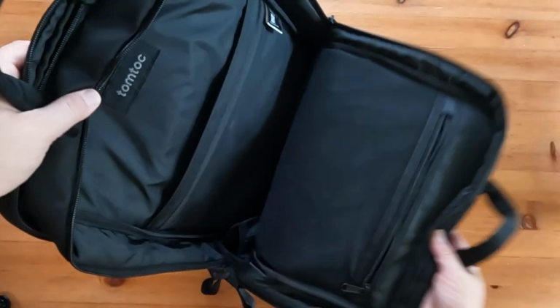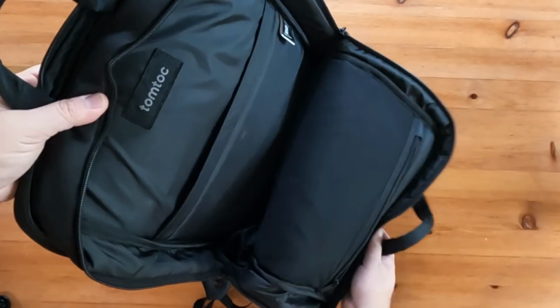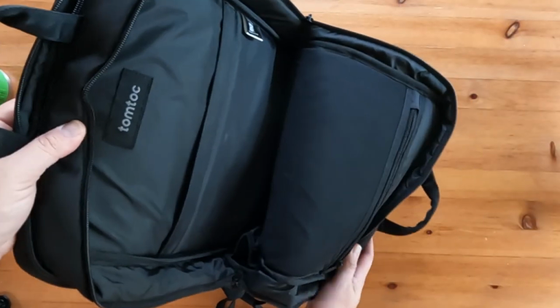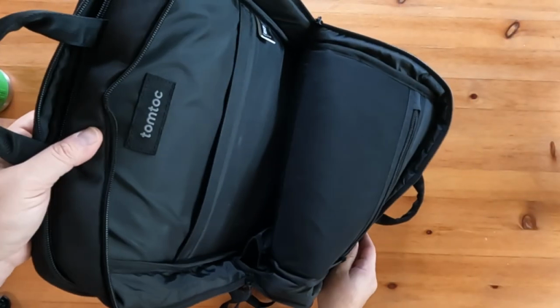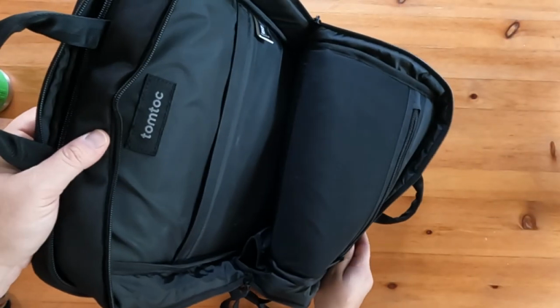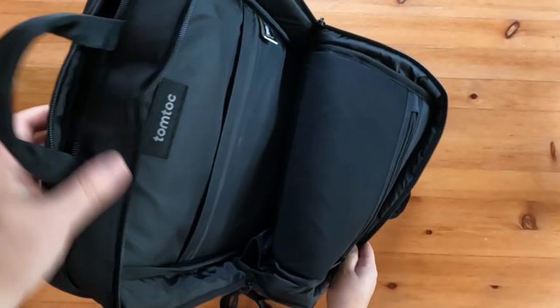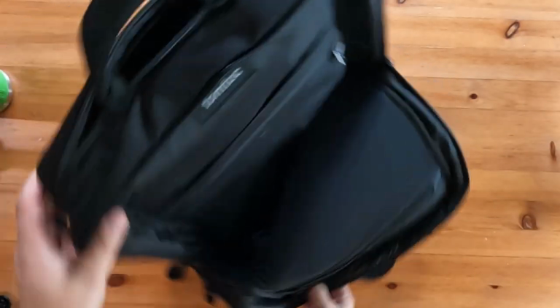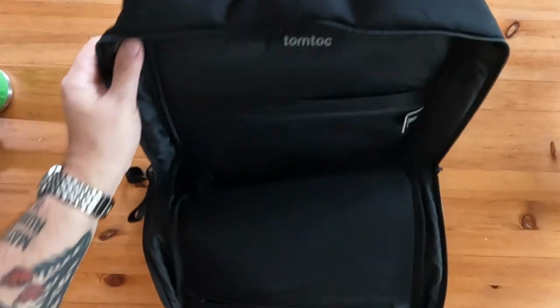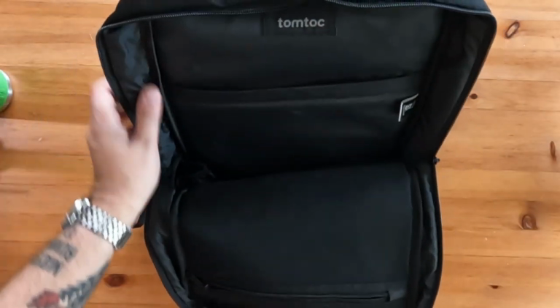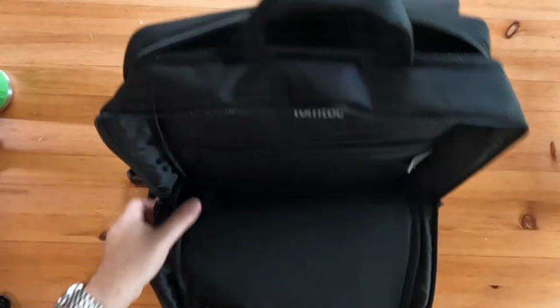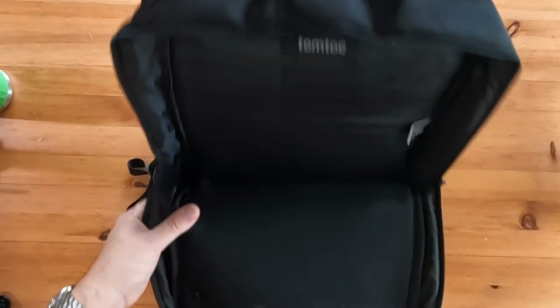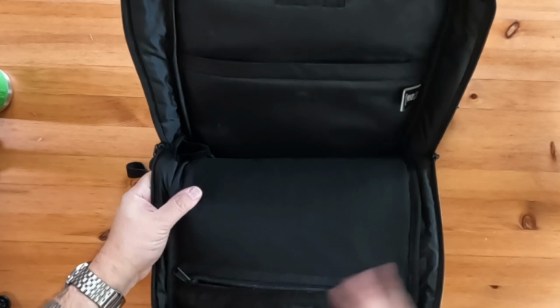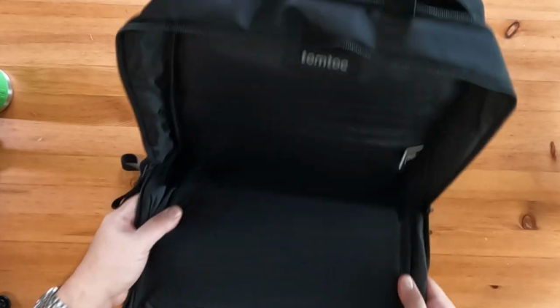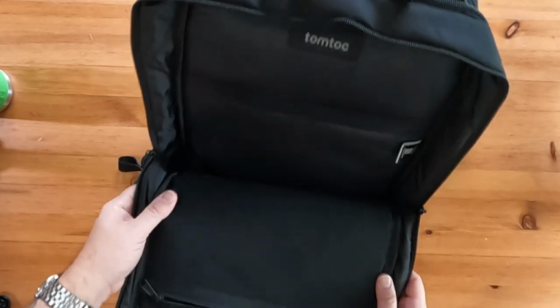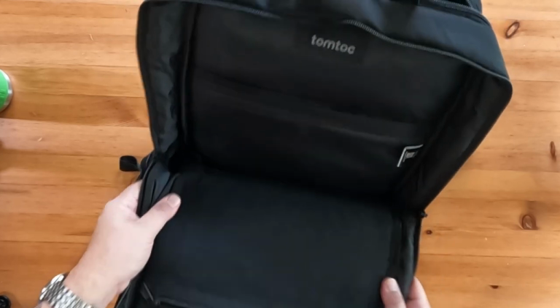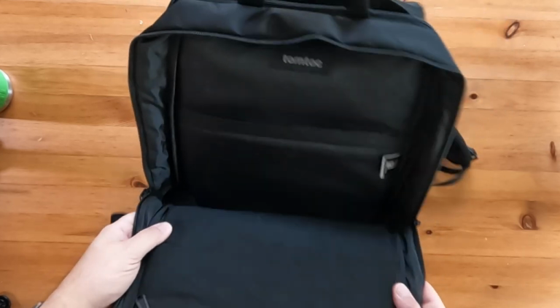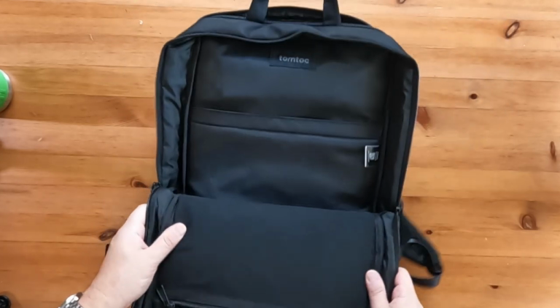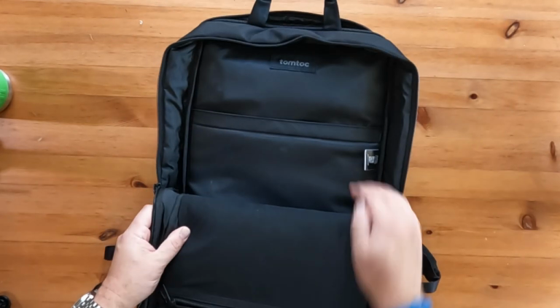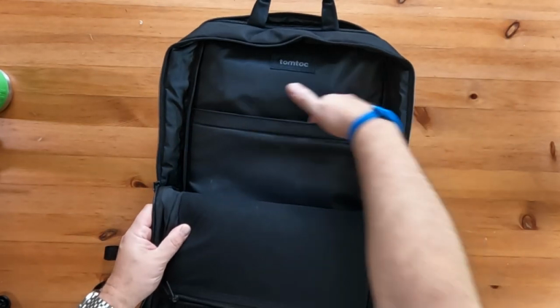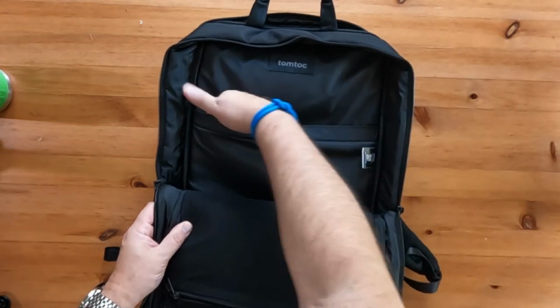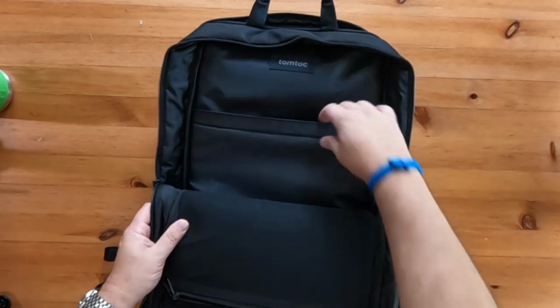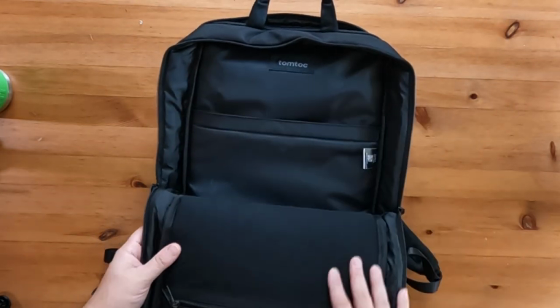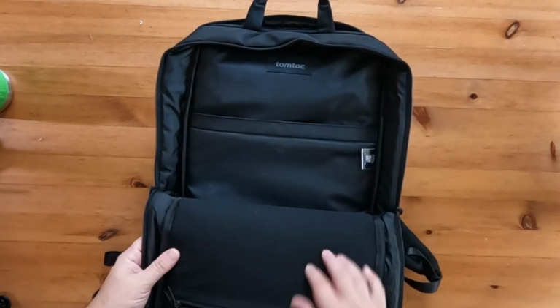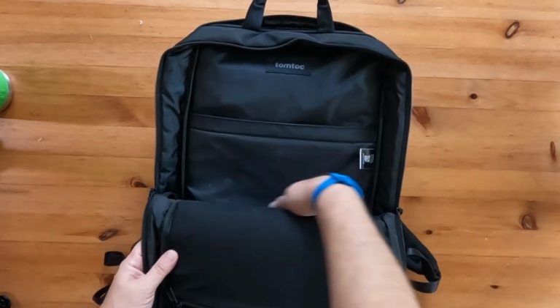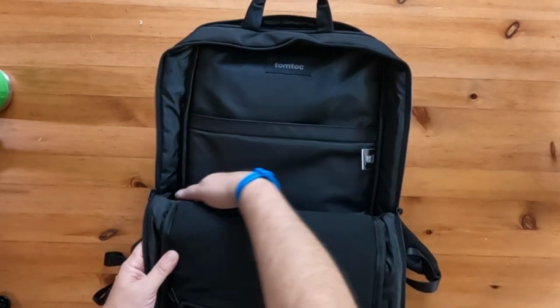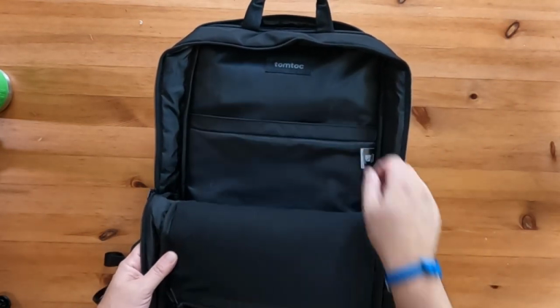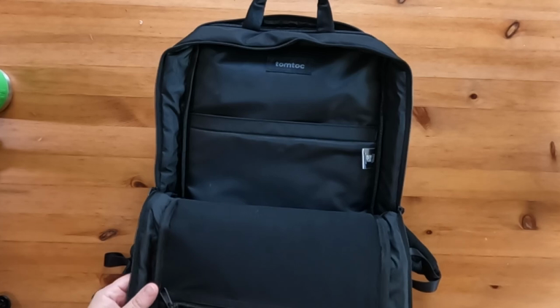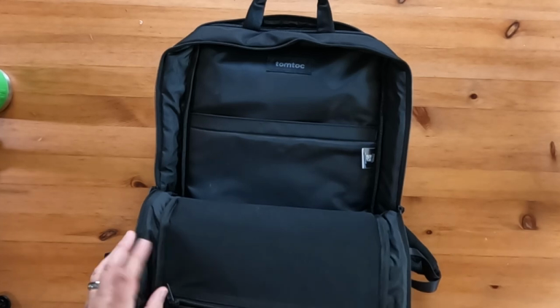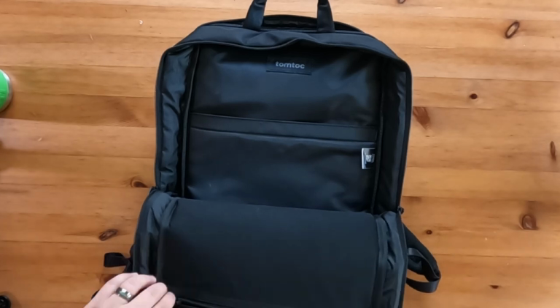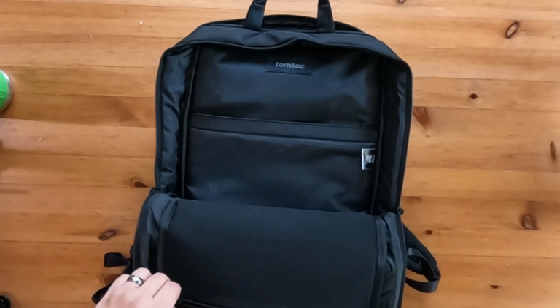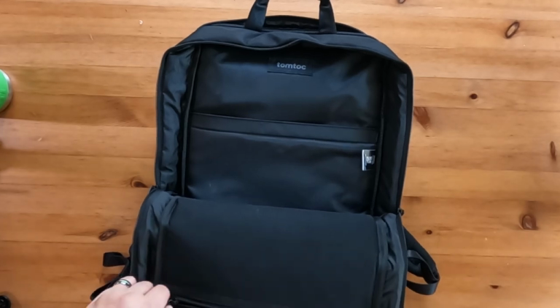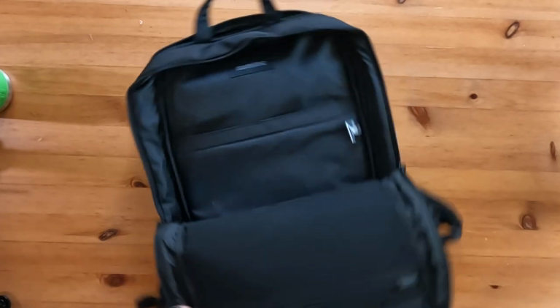The main compartment will zip halfway down on either side of the backpack to give you plenty of space to get your items in and out. Remember, this is an 18-liter backpack, so you will have to accommodate for that.